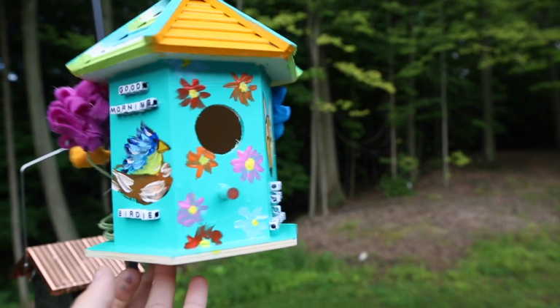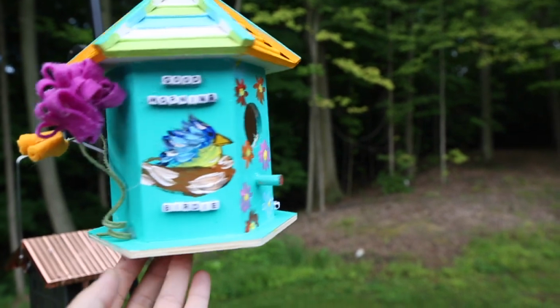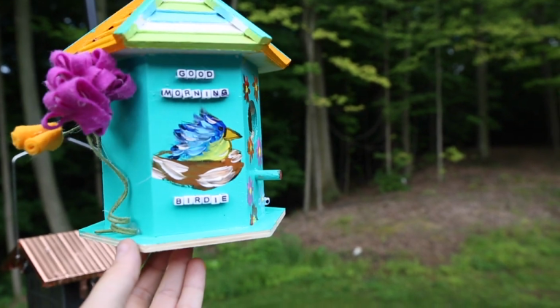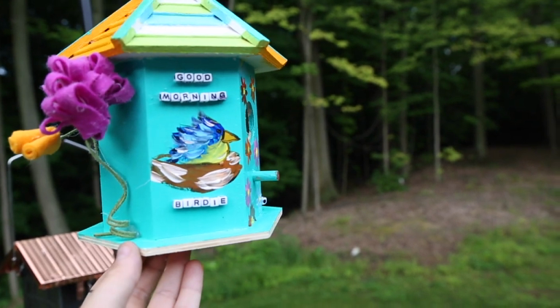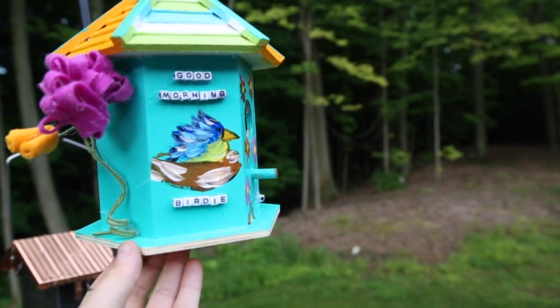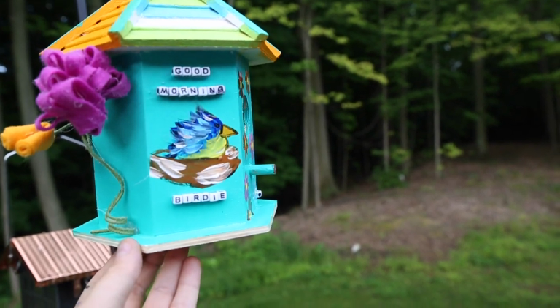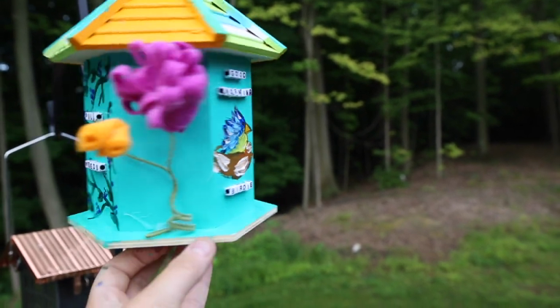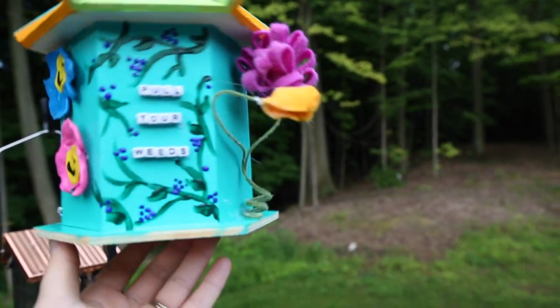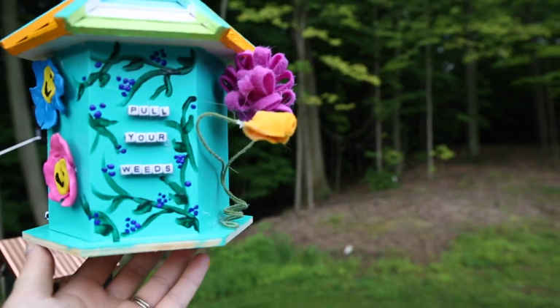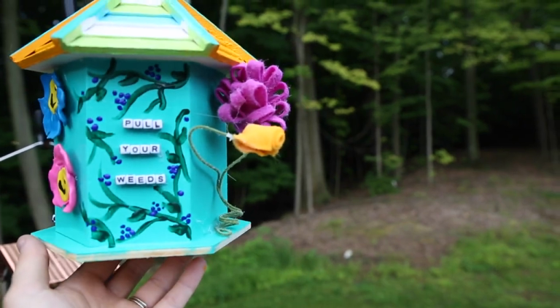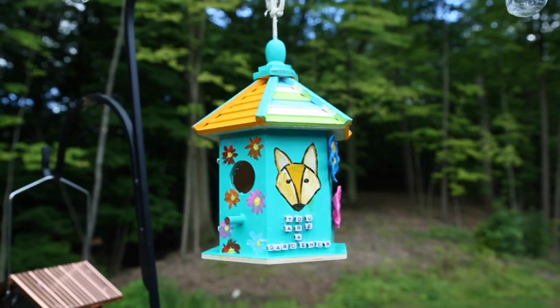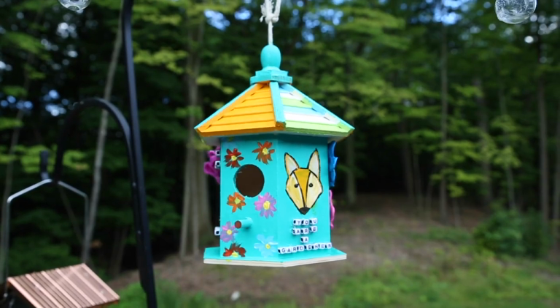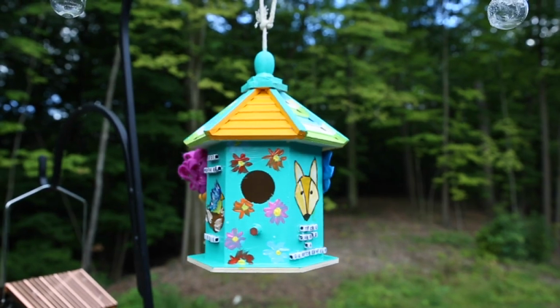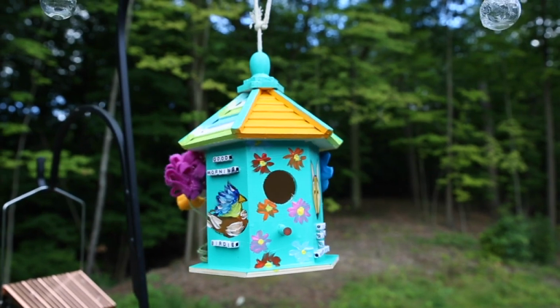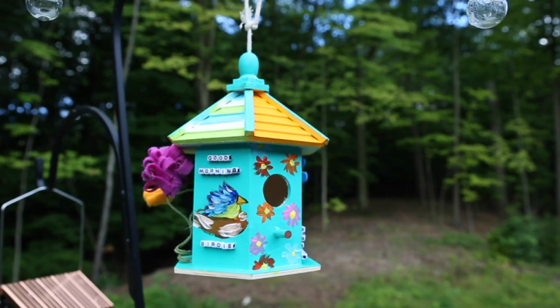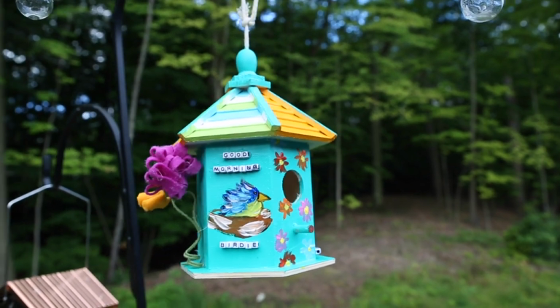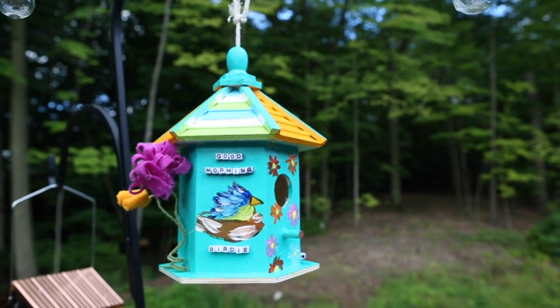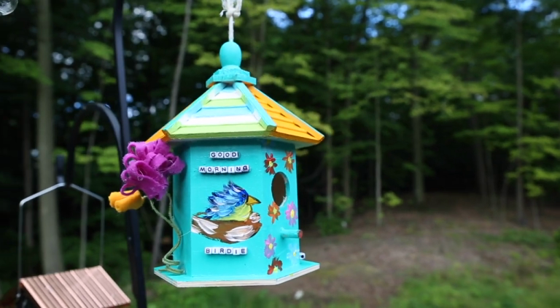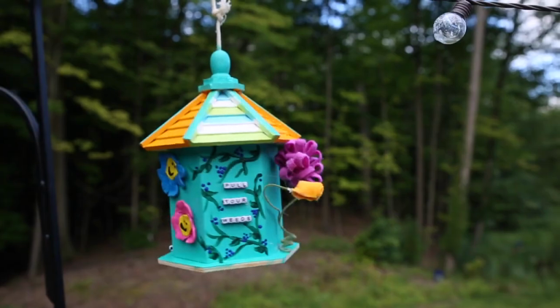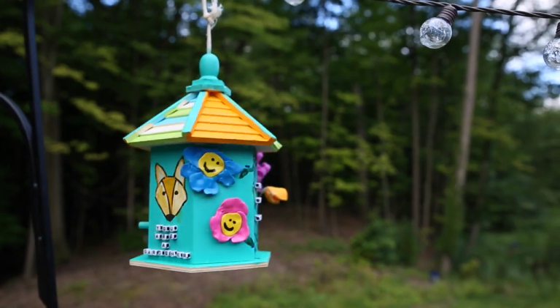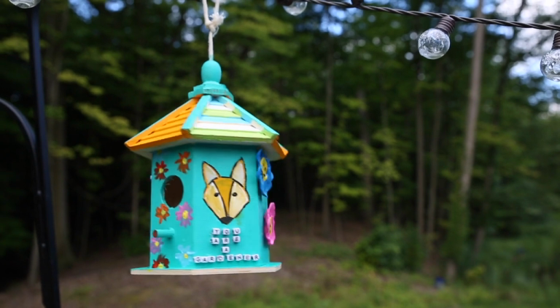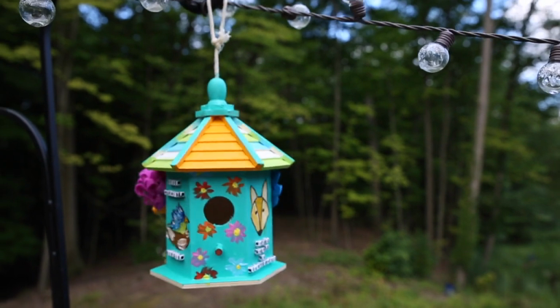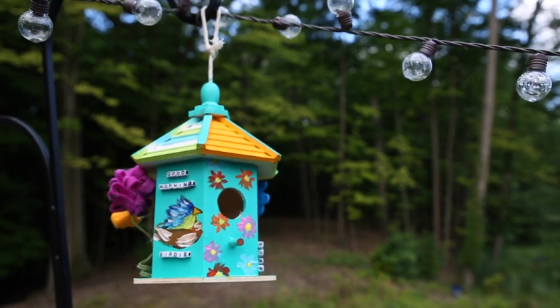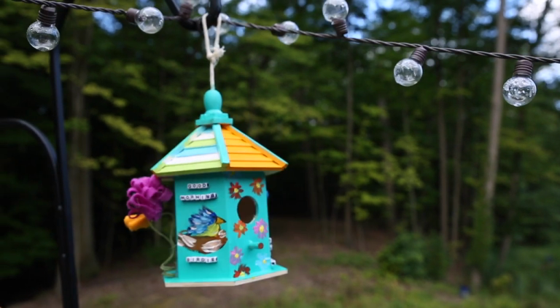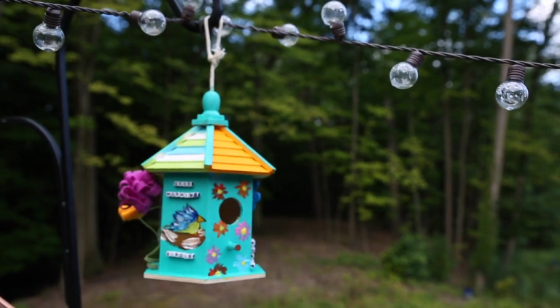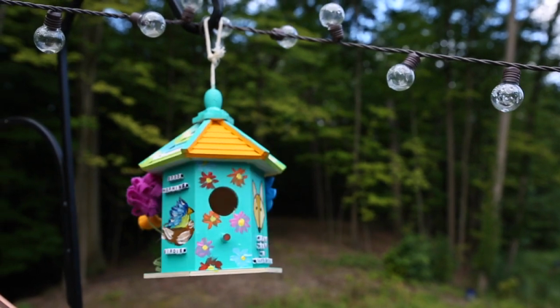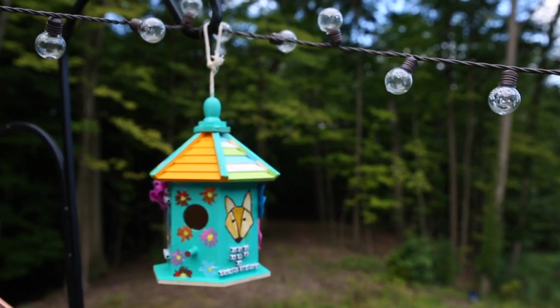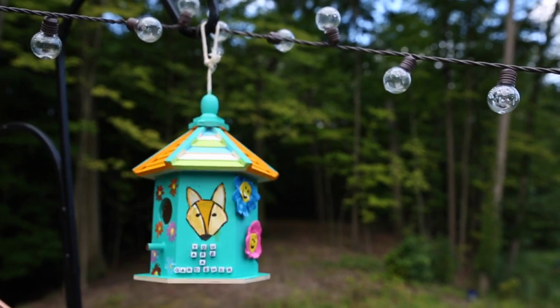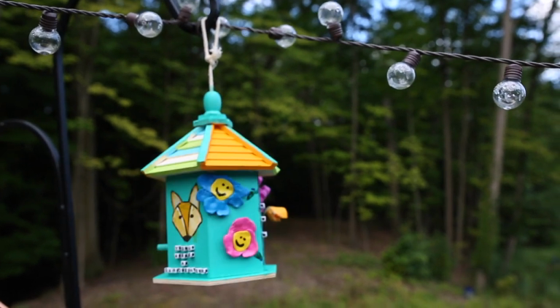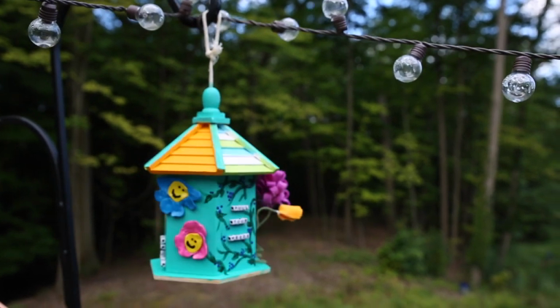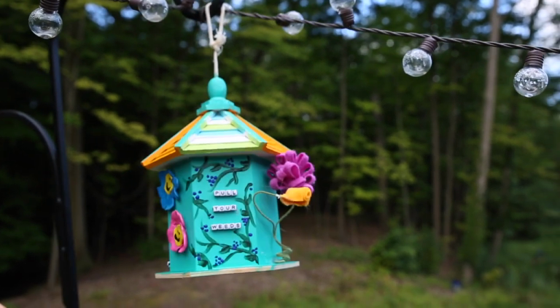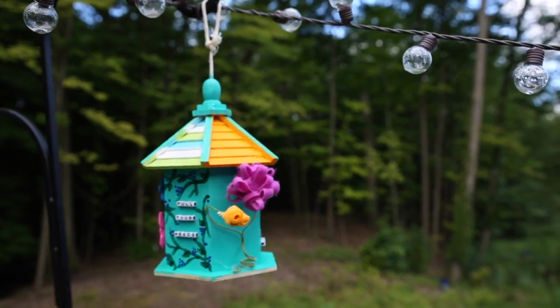Hope you enjoy, gardeners! We can't wait to see your crazy creative birdhouses. Let us know if you complete this craft, and don't forget to download your badge if you do!